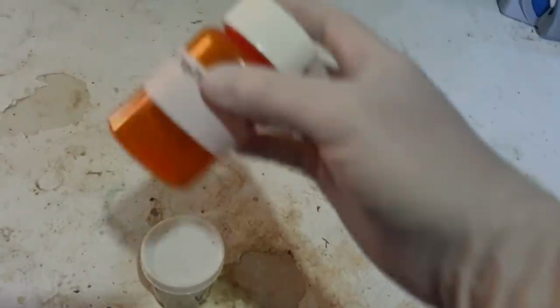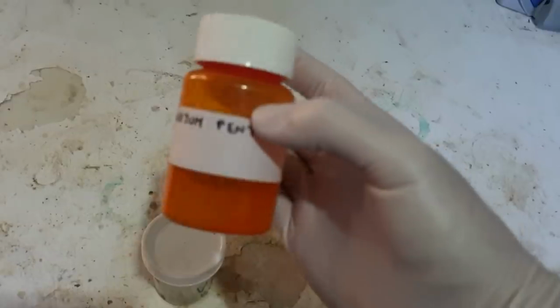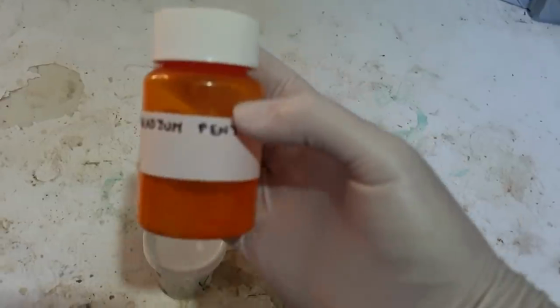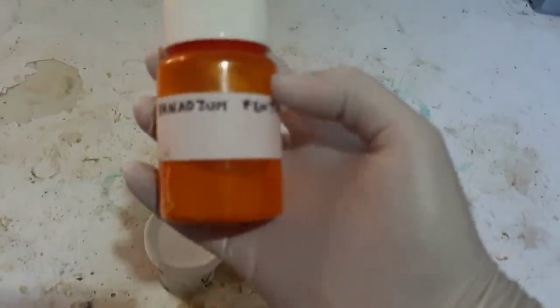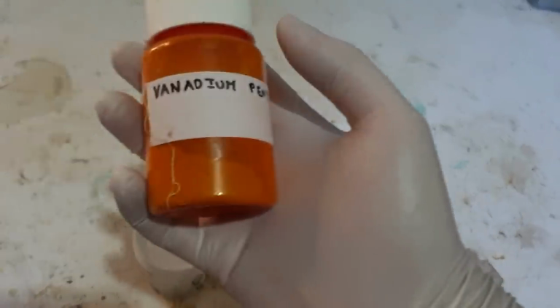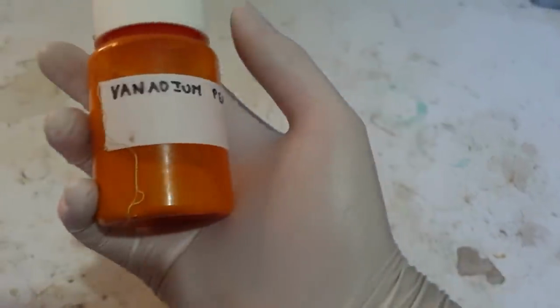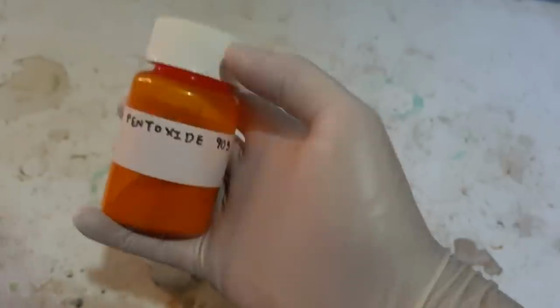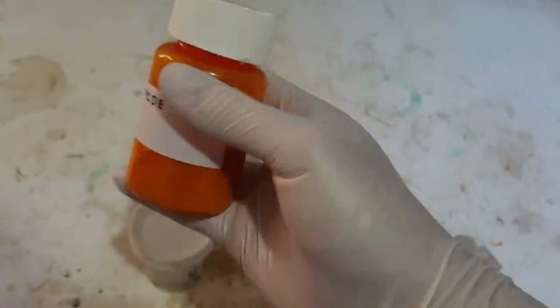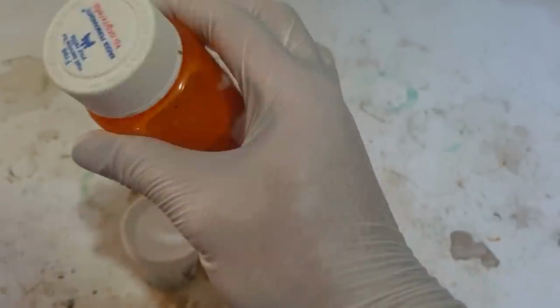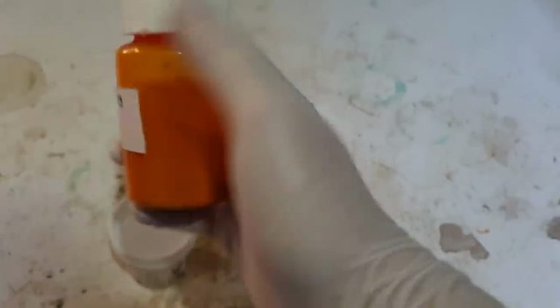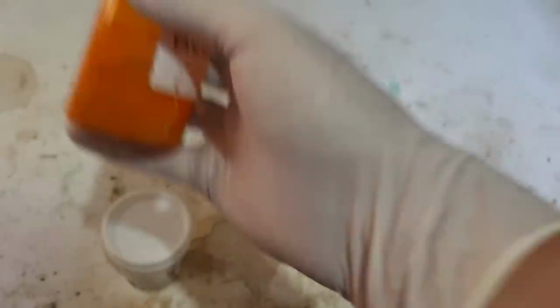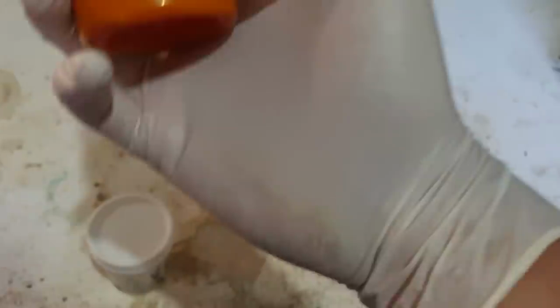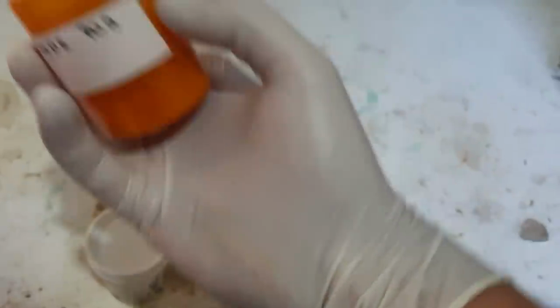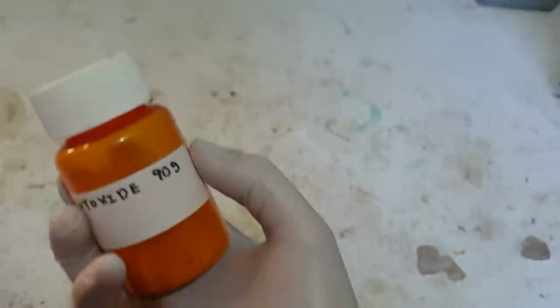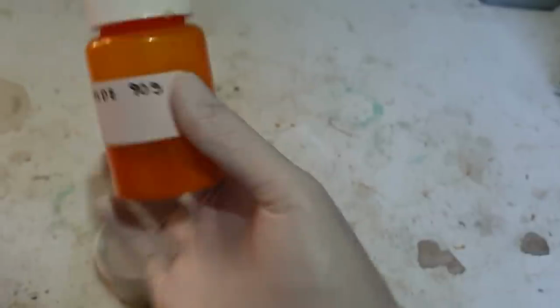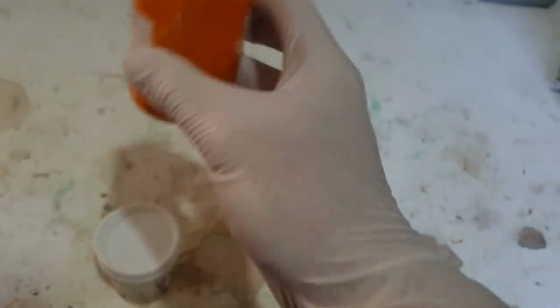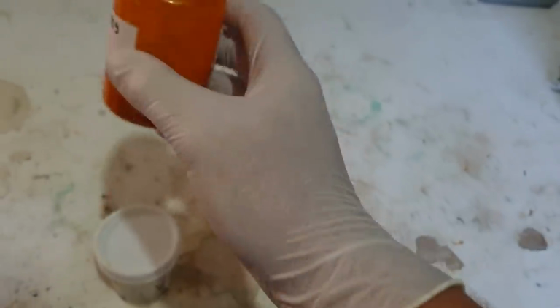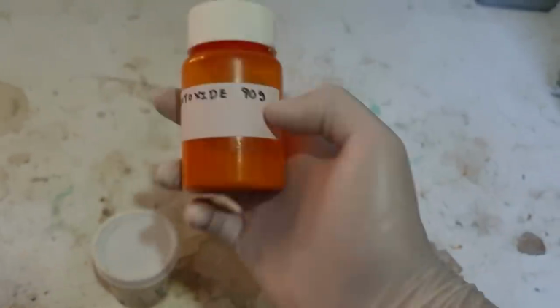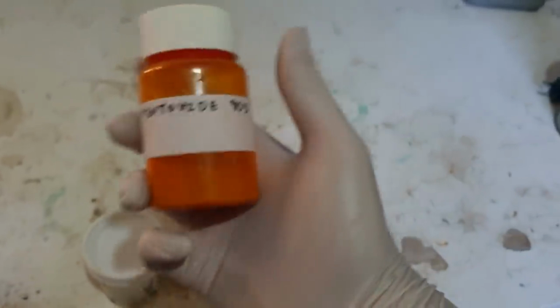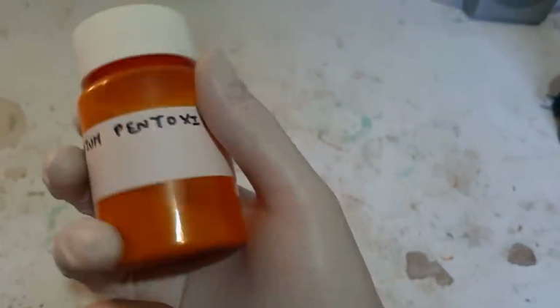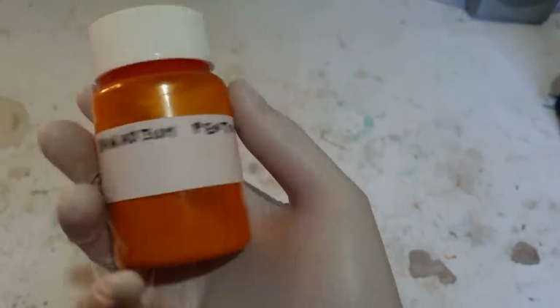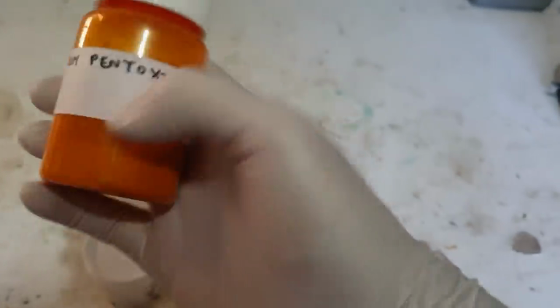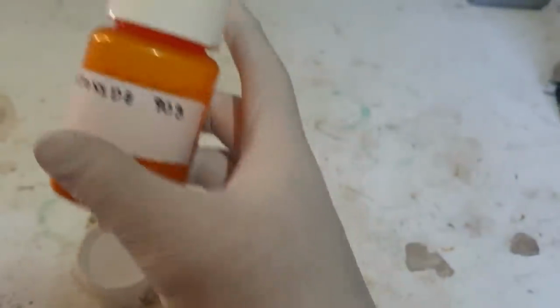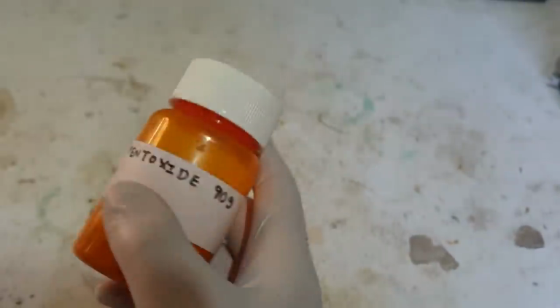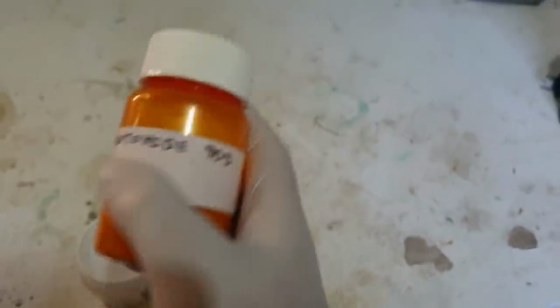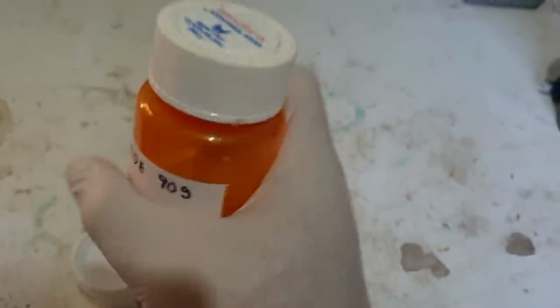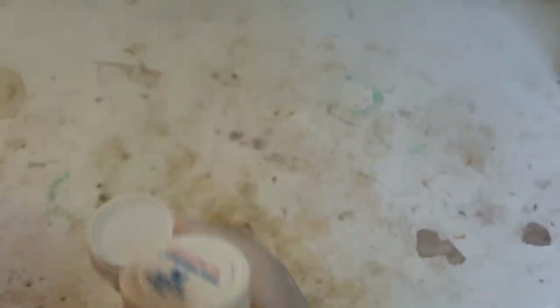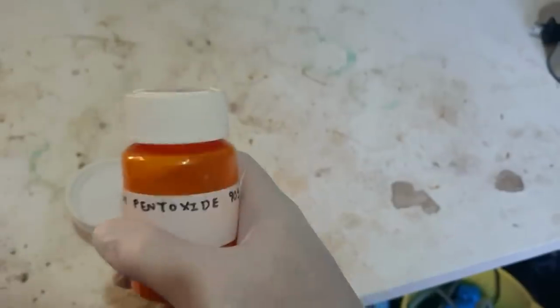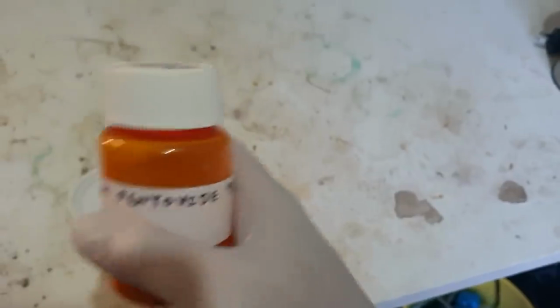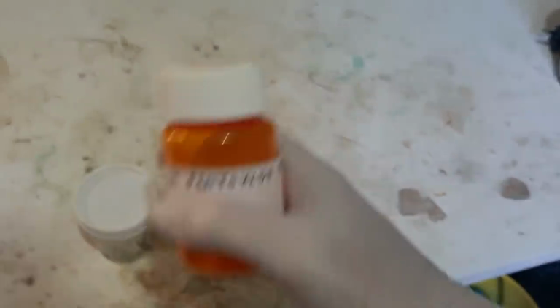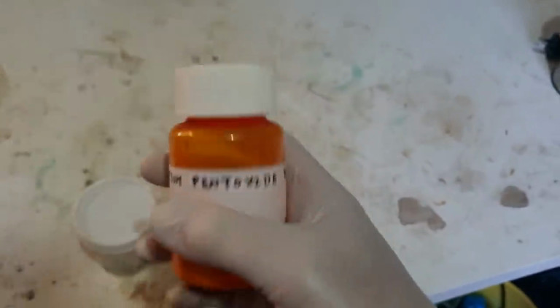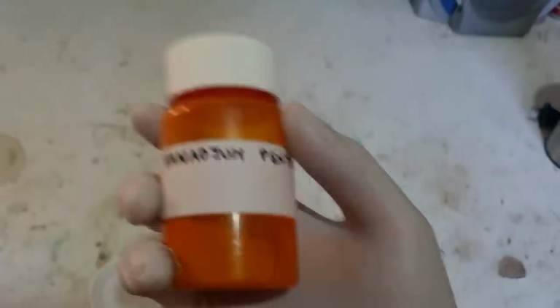I was given this in a Secret Santa for the Science Matters community a couple of years ago. I had 90 grams initially; I don't quite know how much is left — we're going to have to weigh that. Then we need to do a thermite that's controlled. The last one we did was completely out of control.